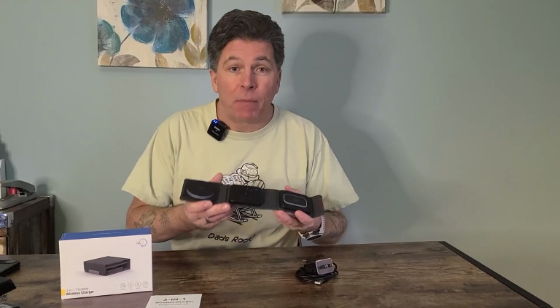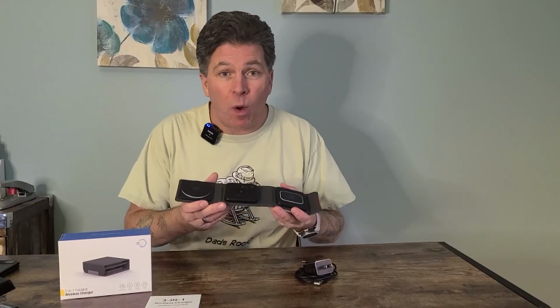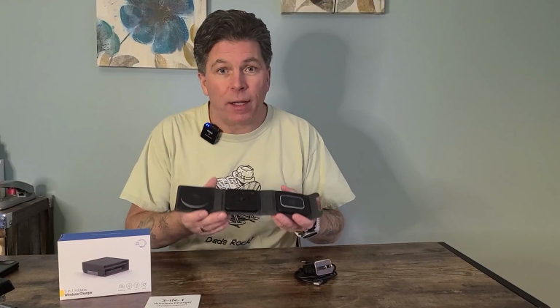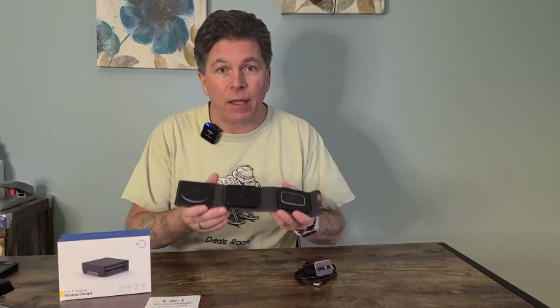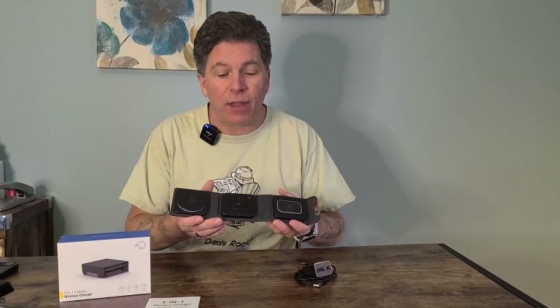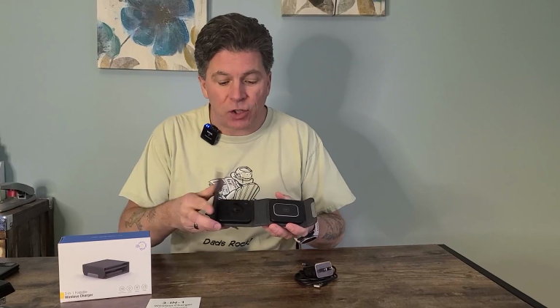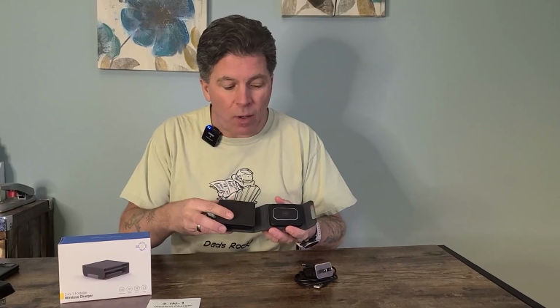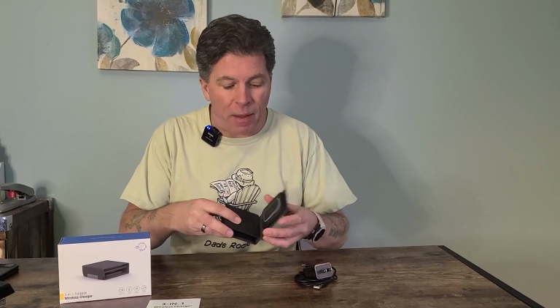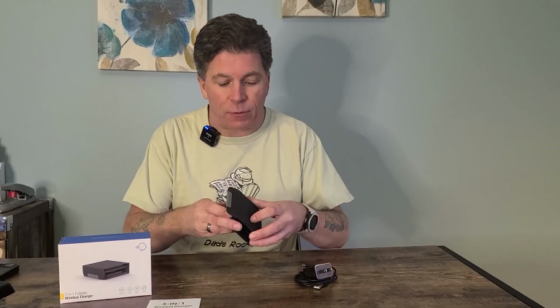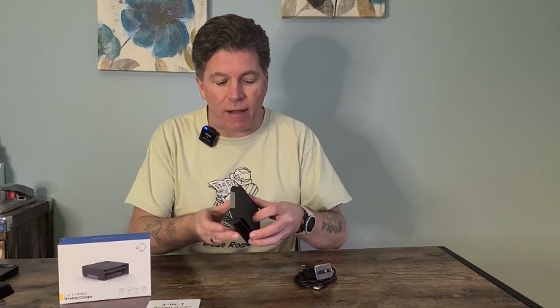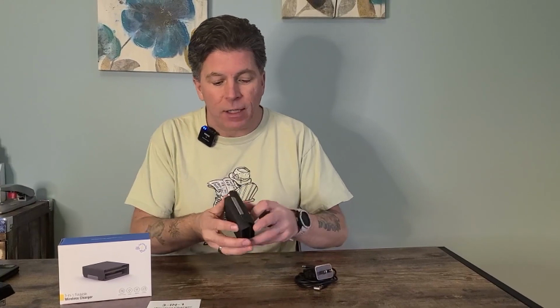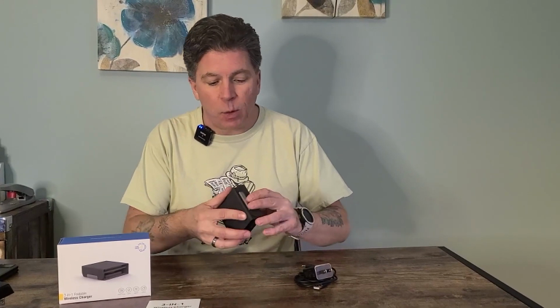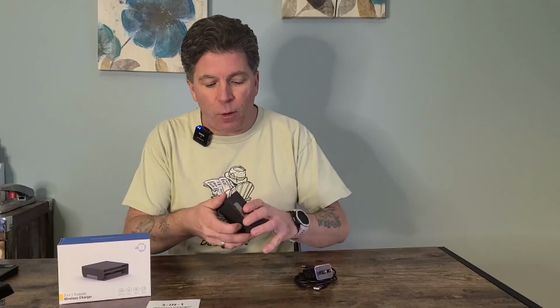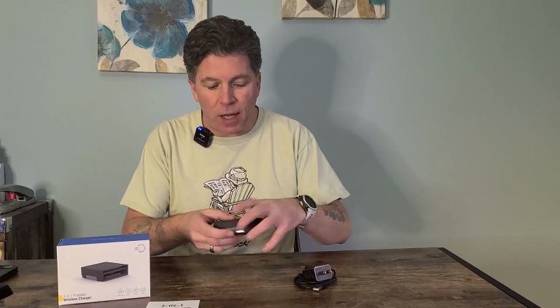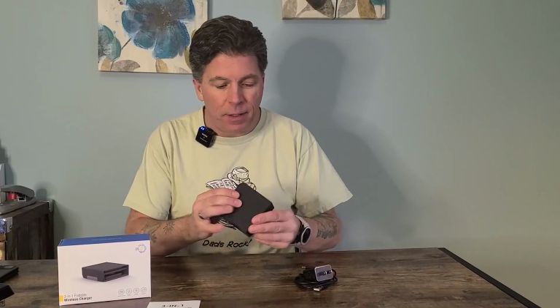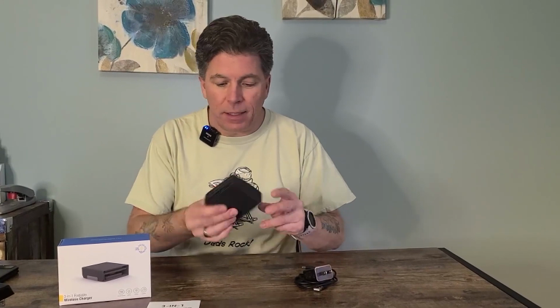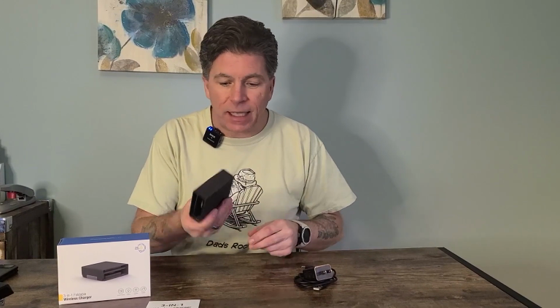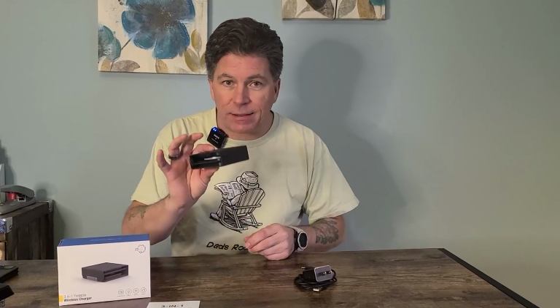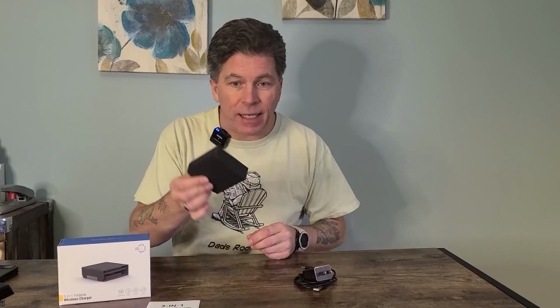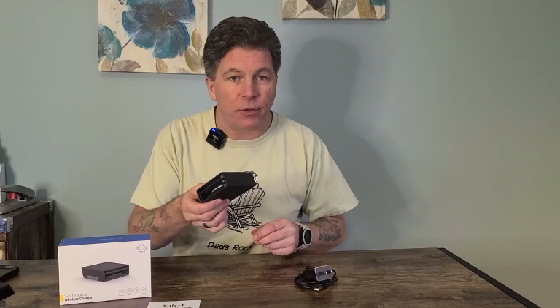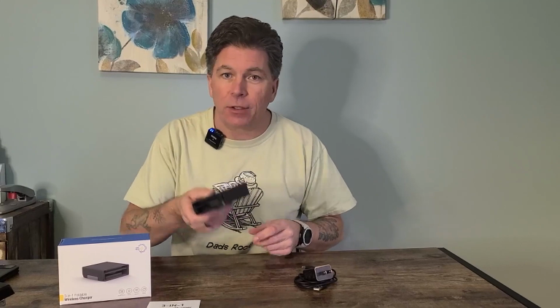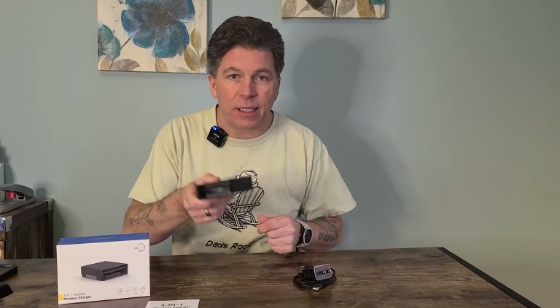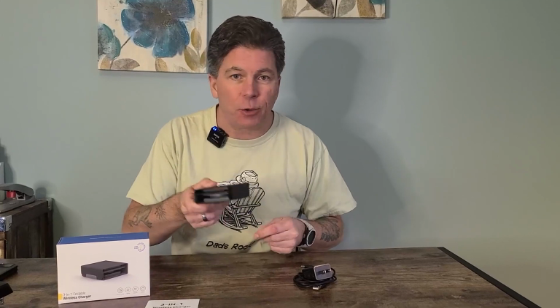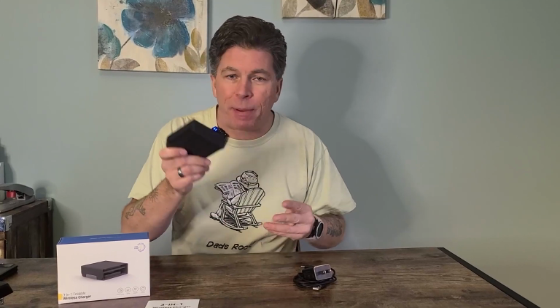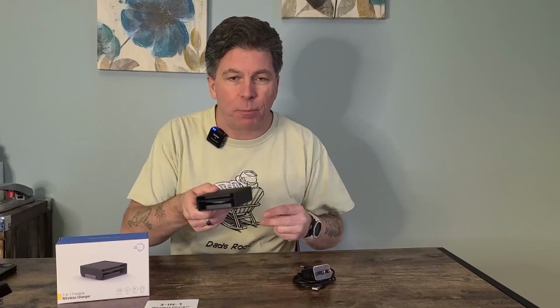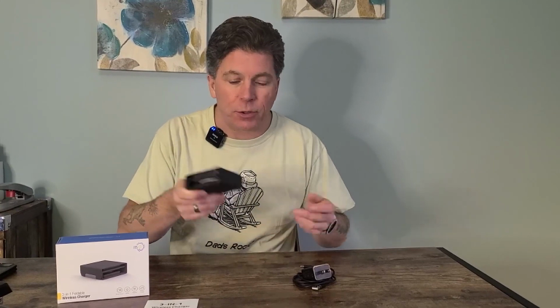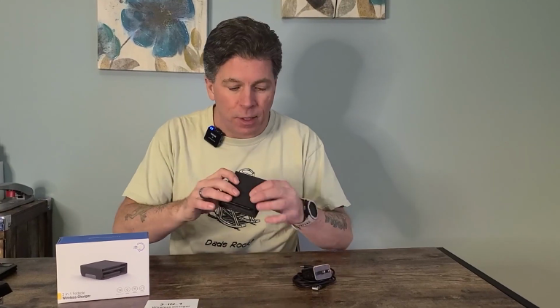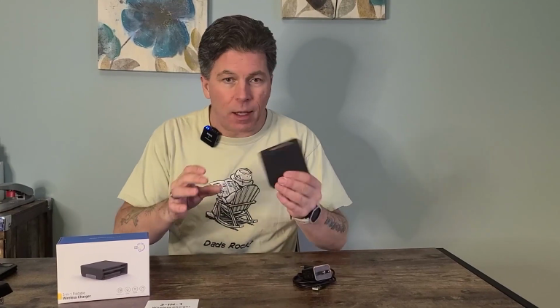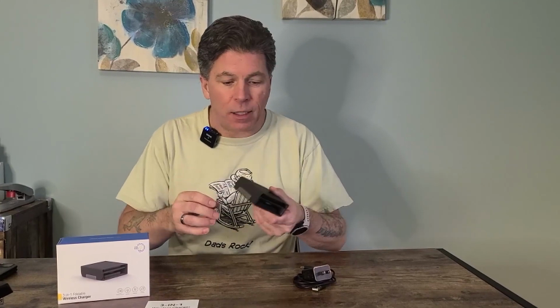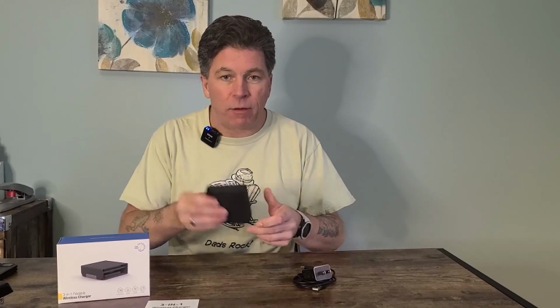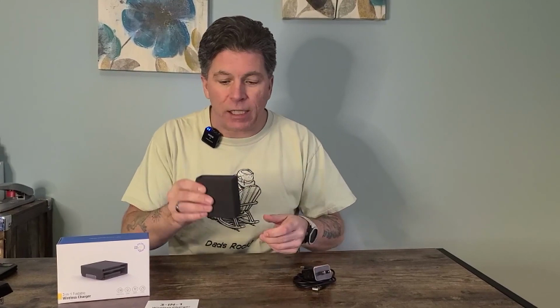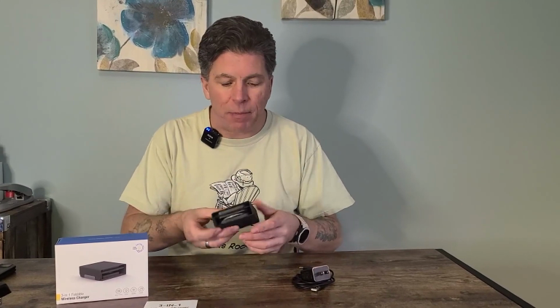Number one, I love that it's so compact for traveling. It folds up into this nice, handy little thing. You can stick it in your backpack, your purse, your luggage, whatever the case might be.